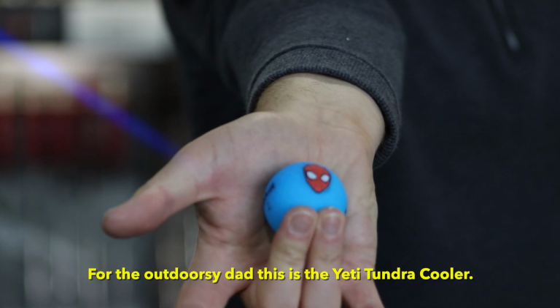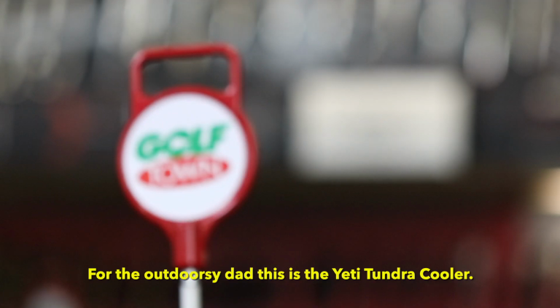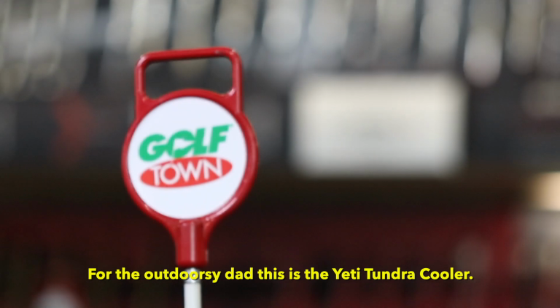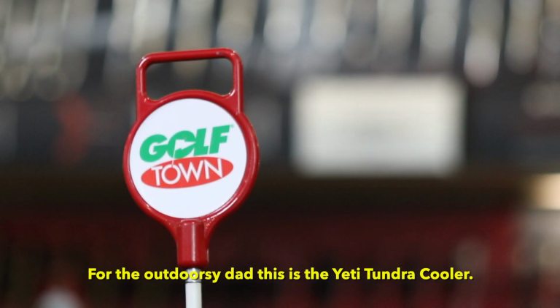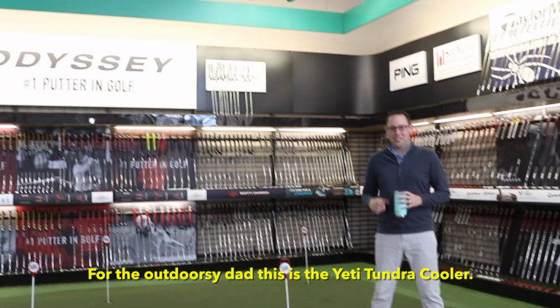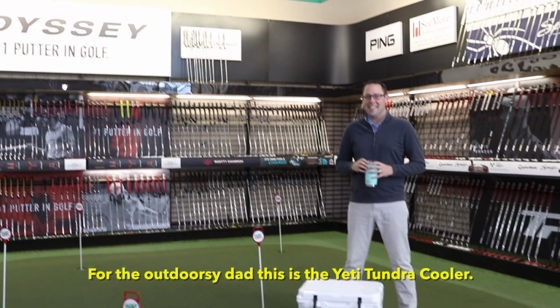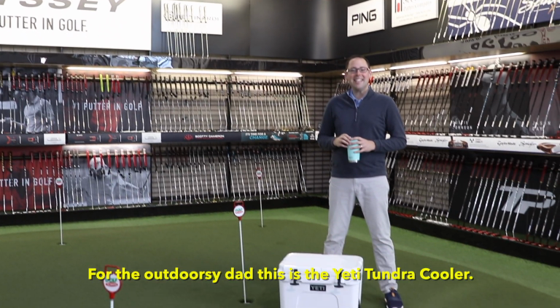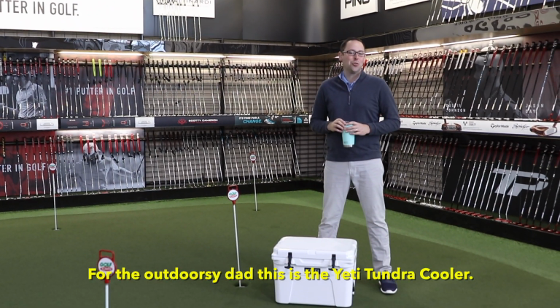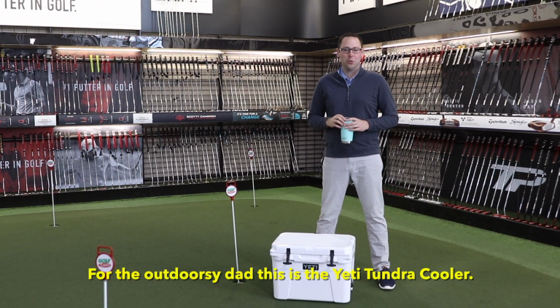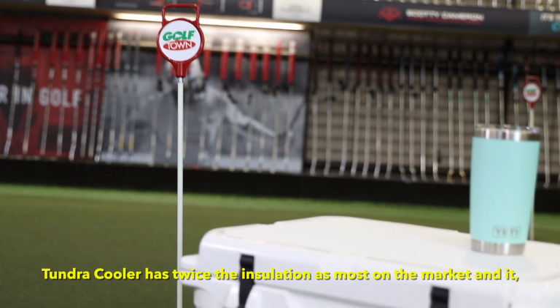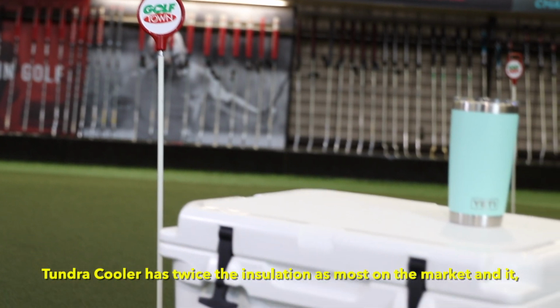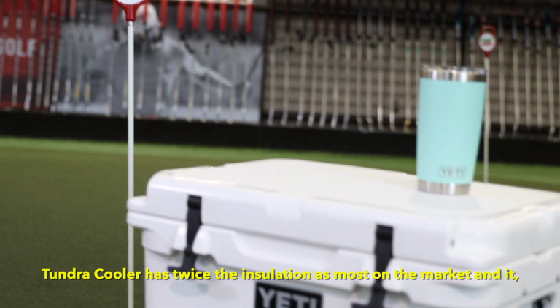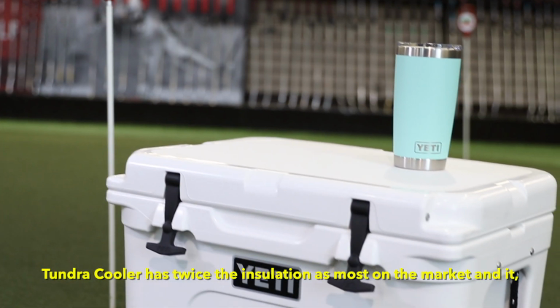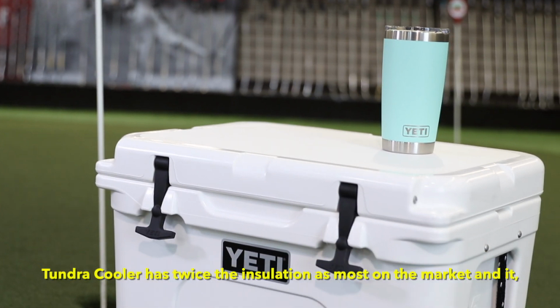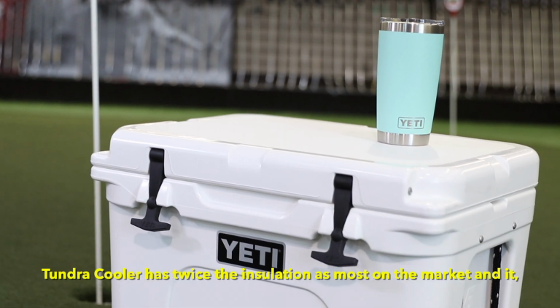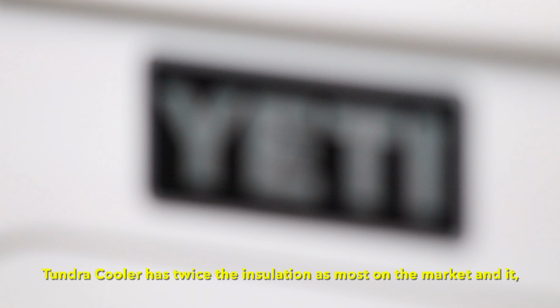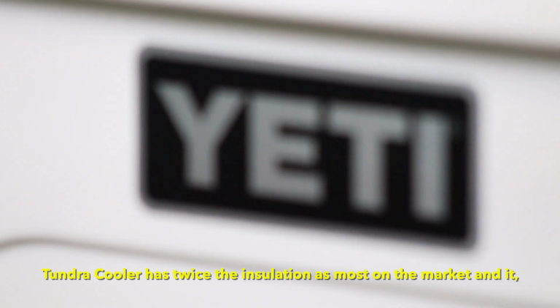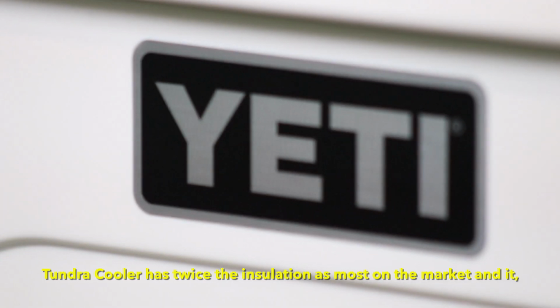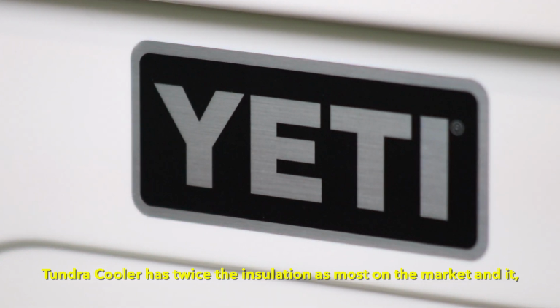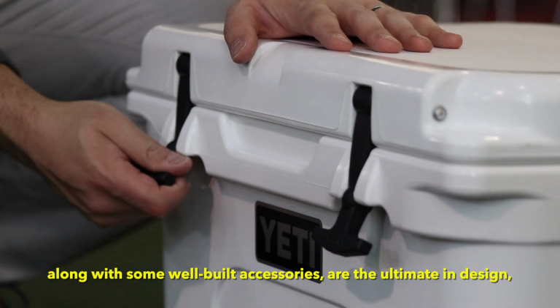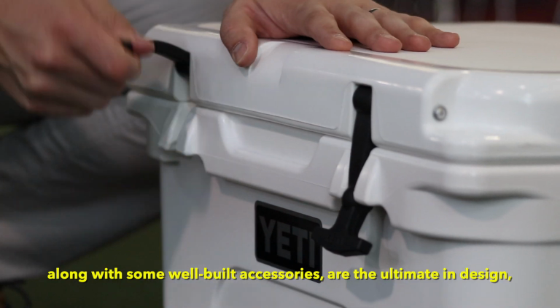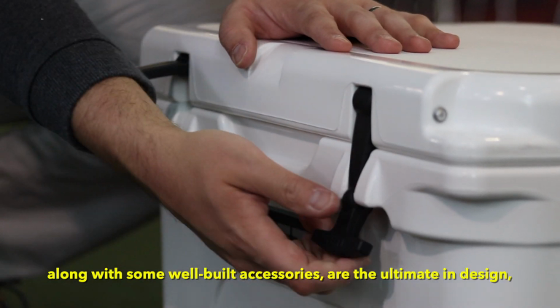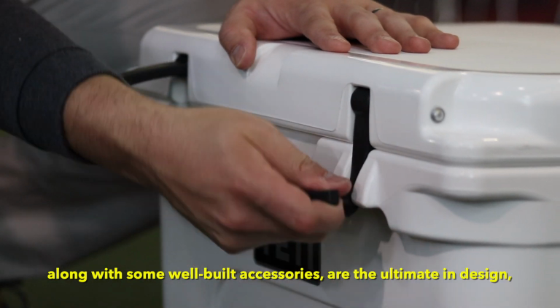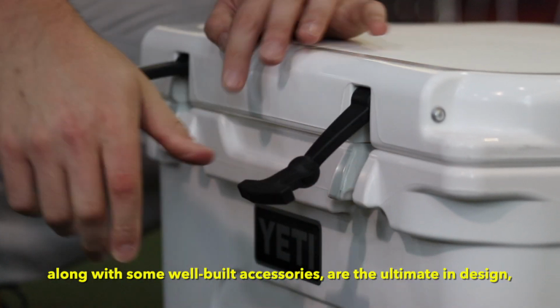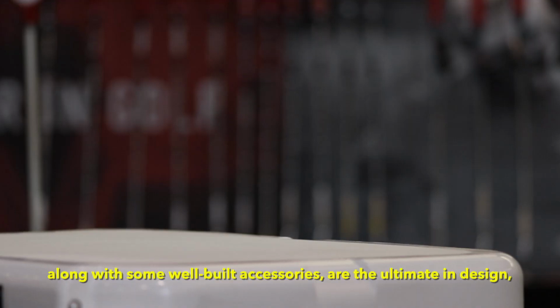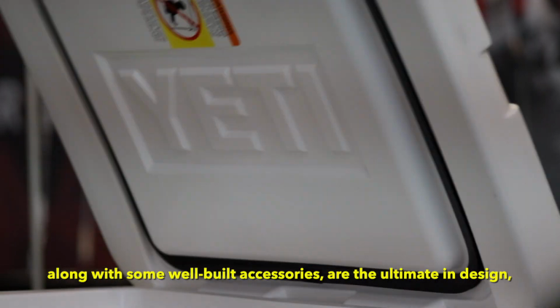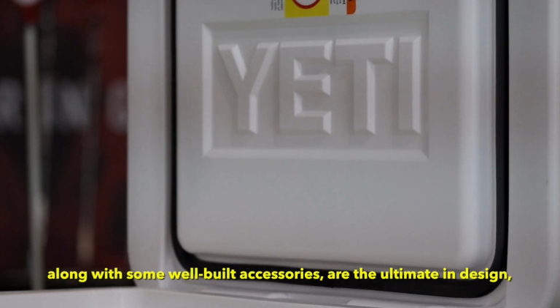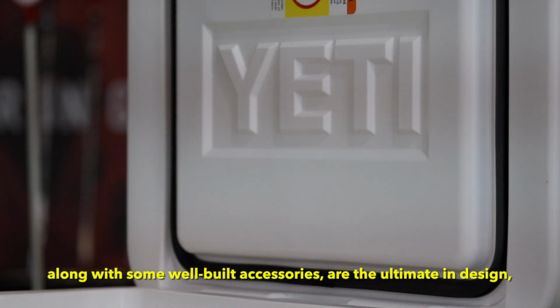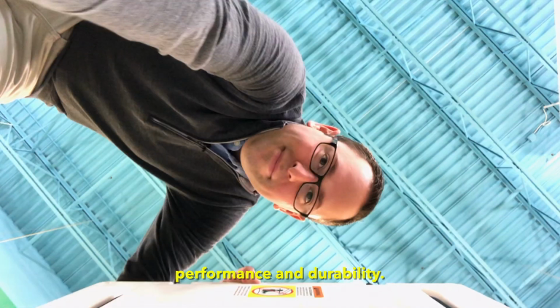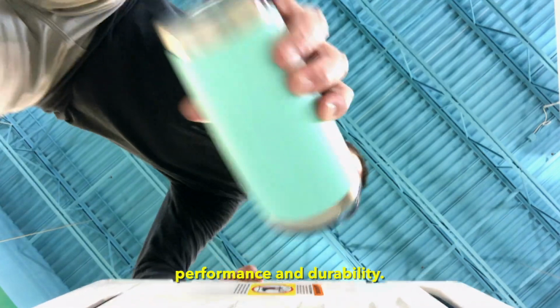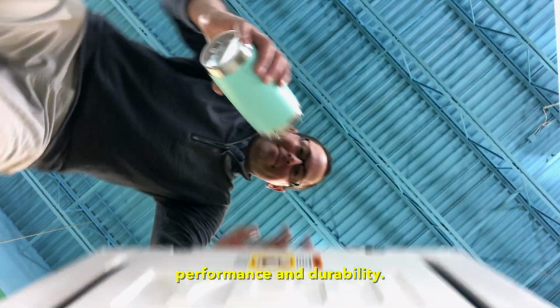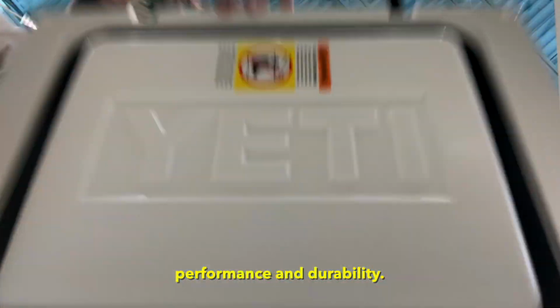For the outdoorsy dad, this is the Yeti Tundra Cooler. The Tundra Cooler has twice the insulation as most on the market and it, along with some well-built accessories, are the ultimate in design, performance, and durability.